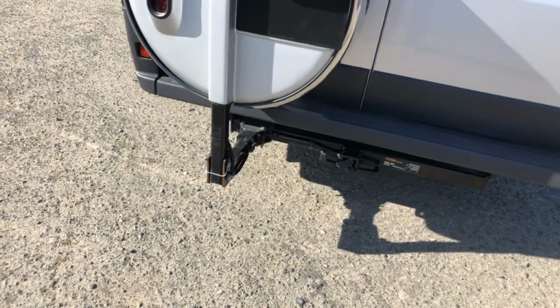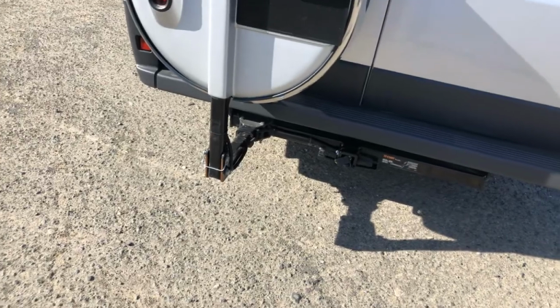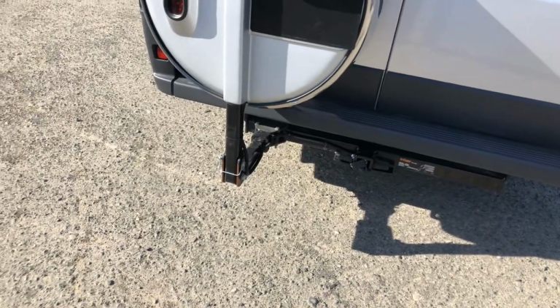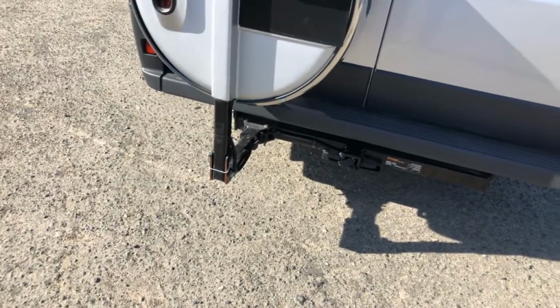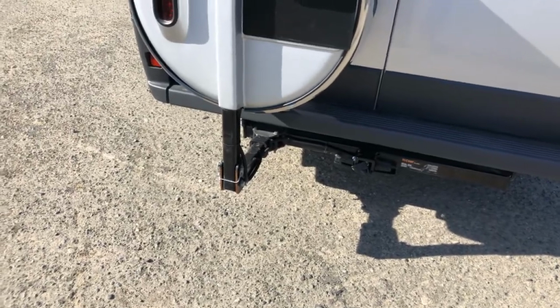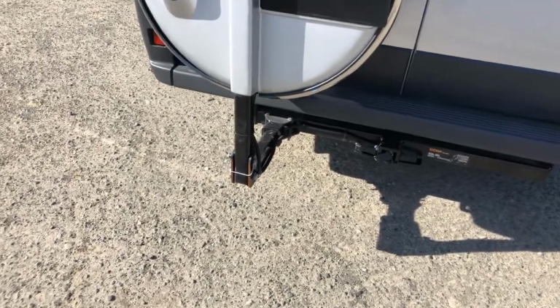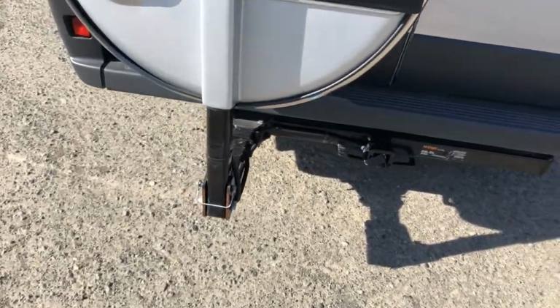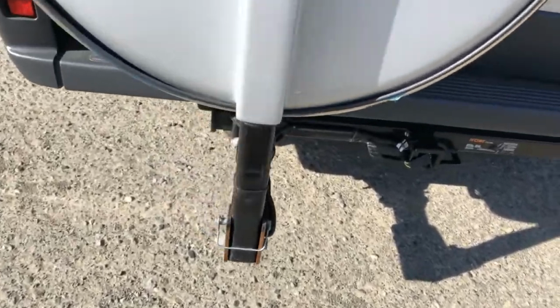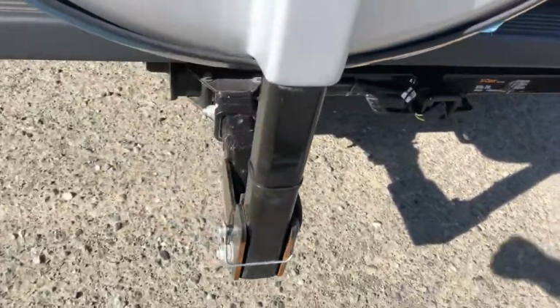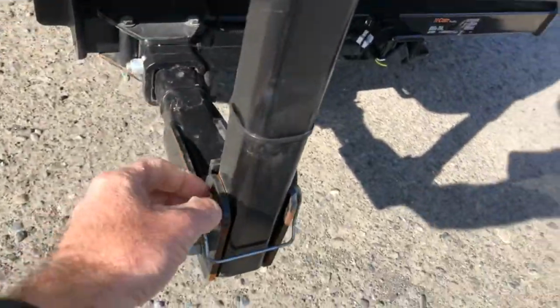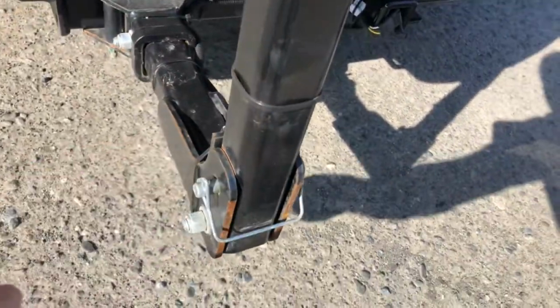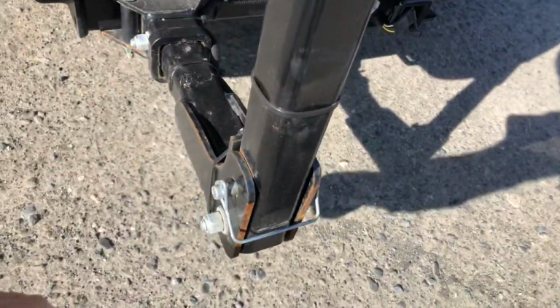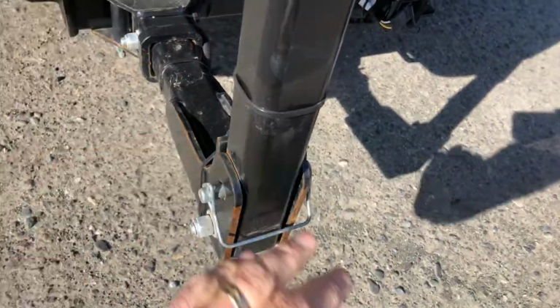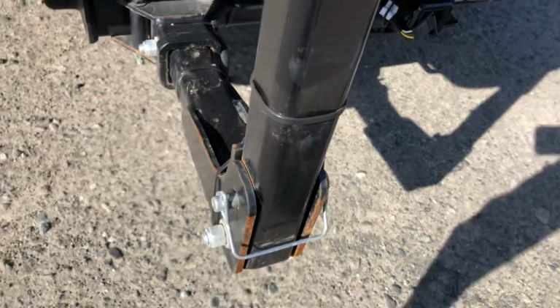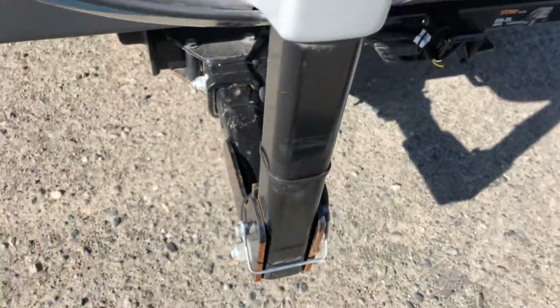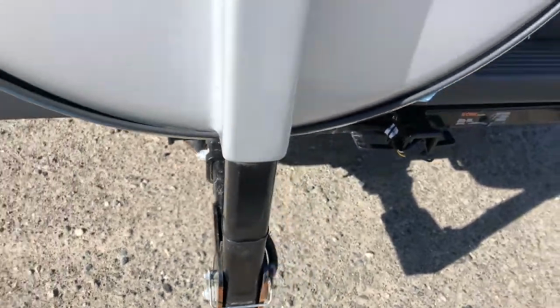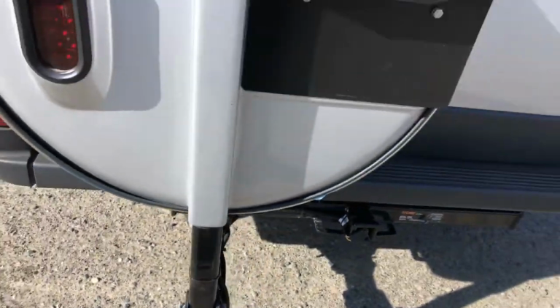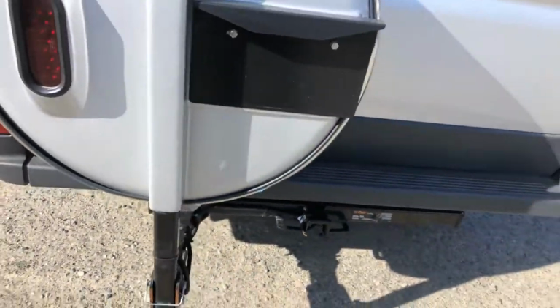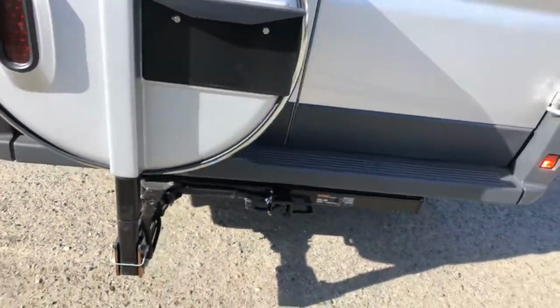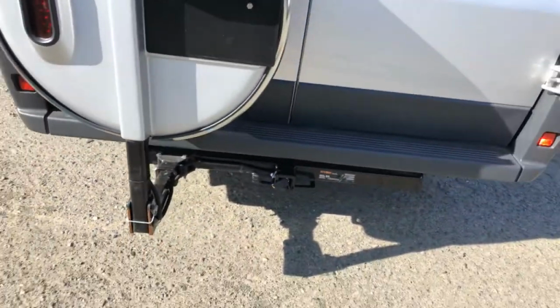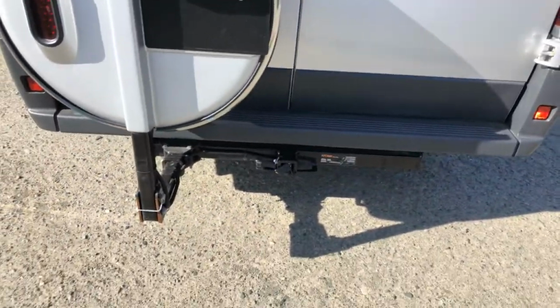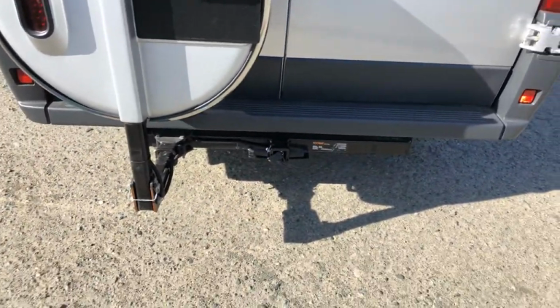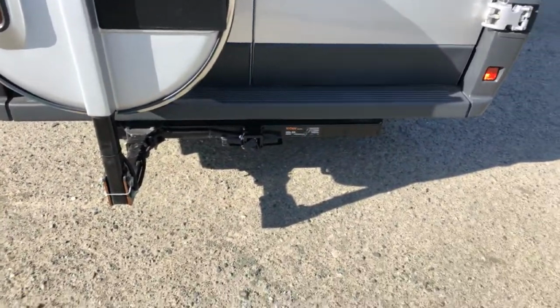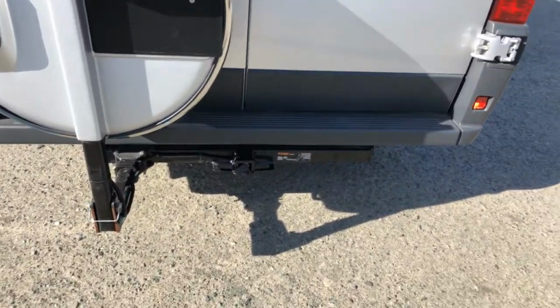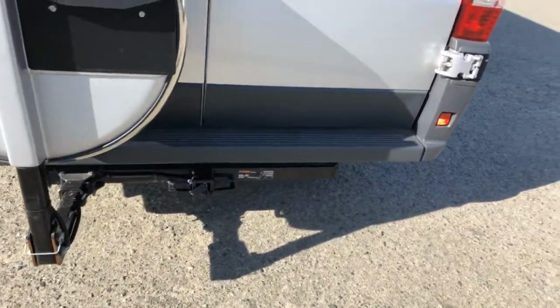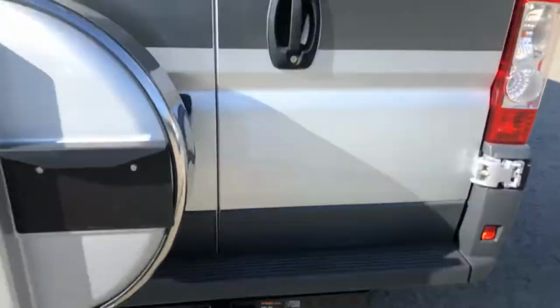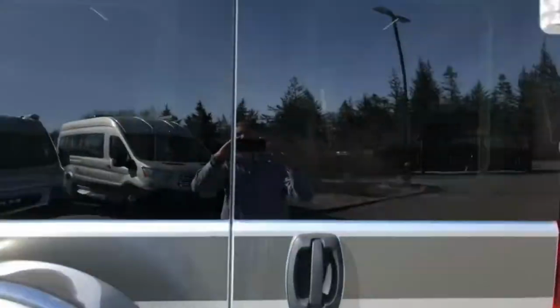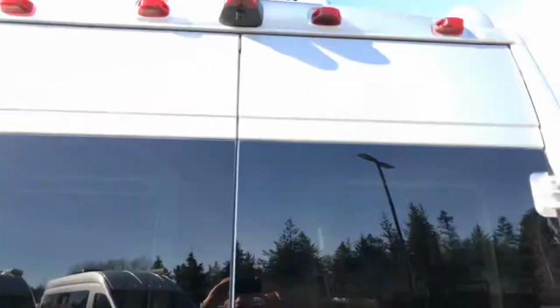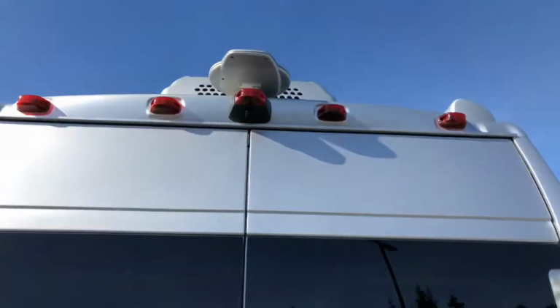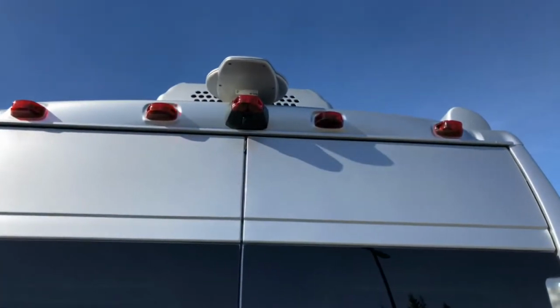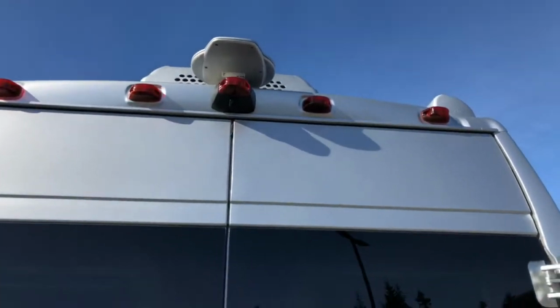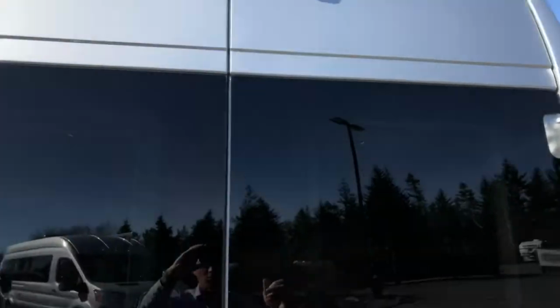The spare tire is a very simple latch system — it just undoes and drops down so you have access to your back door, although I find most people don't use it. We do have your backup camera as well.